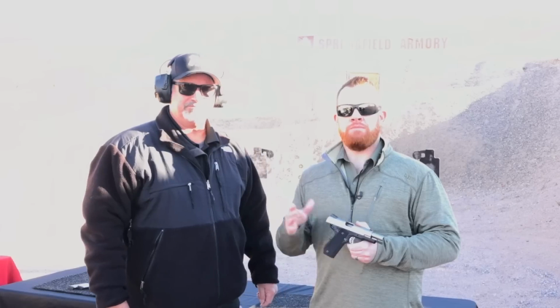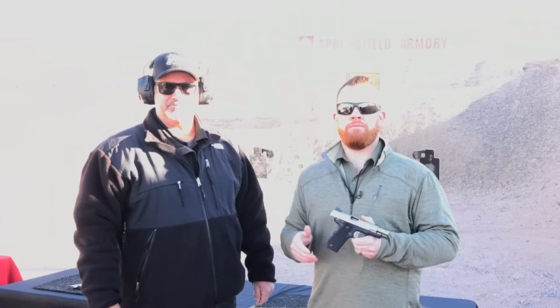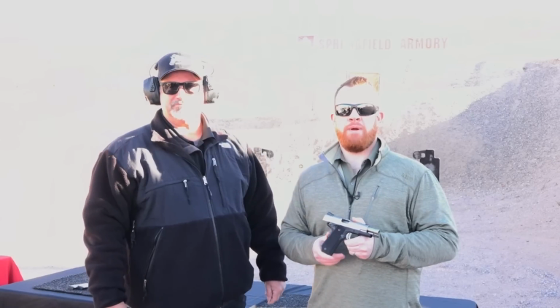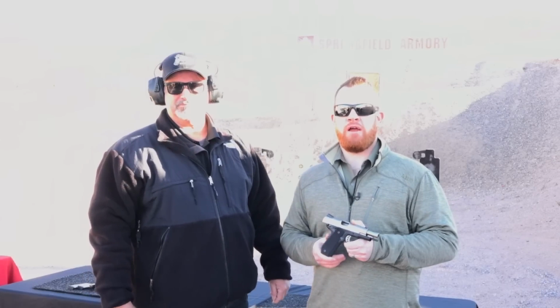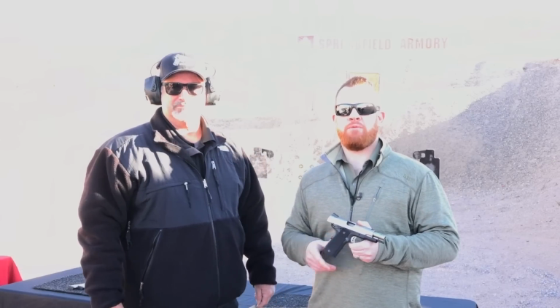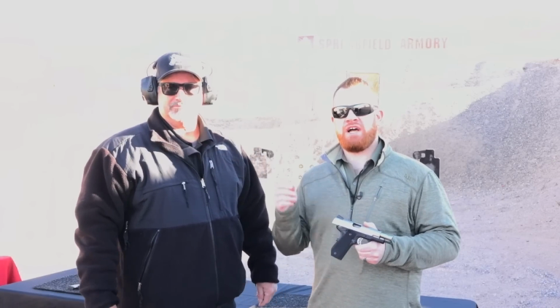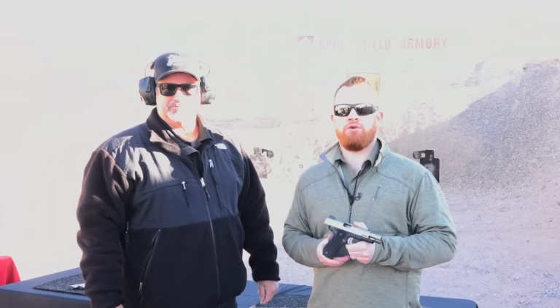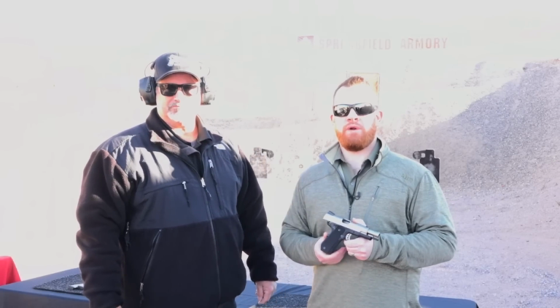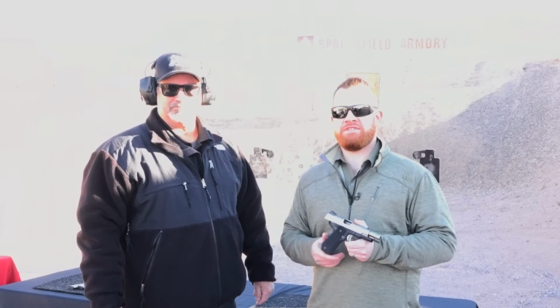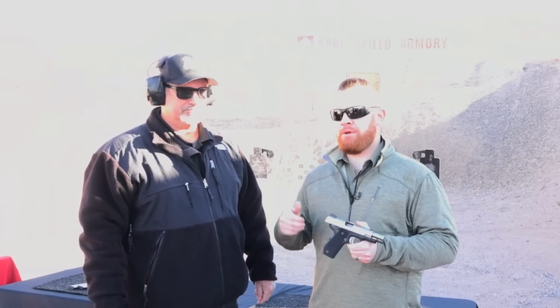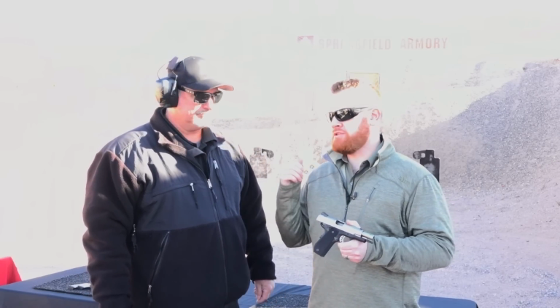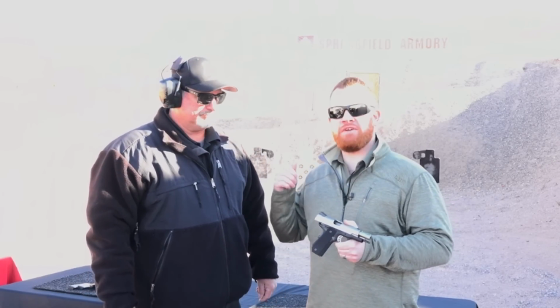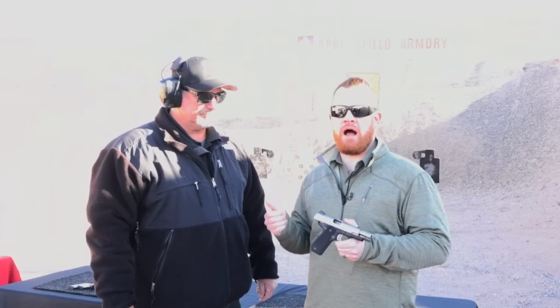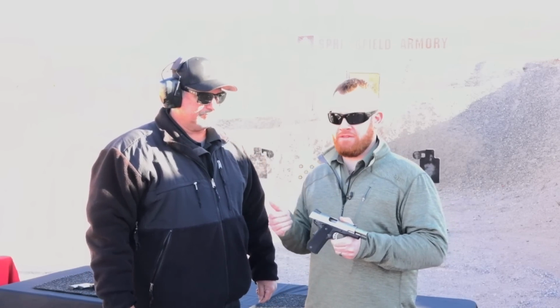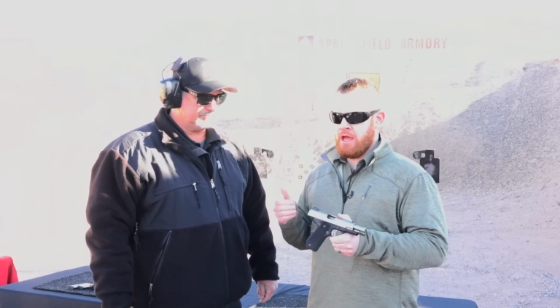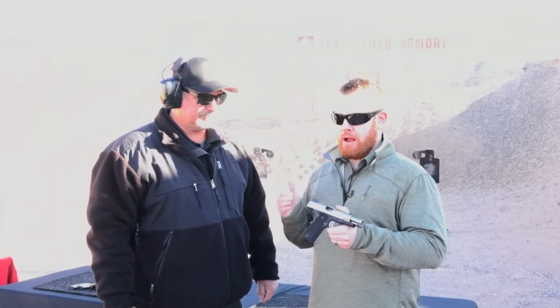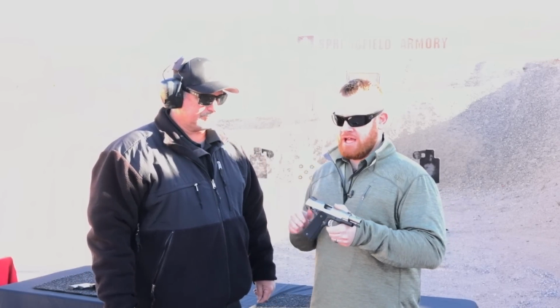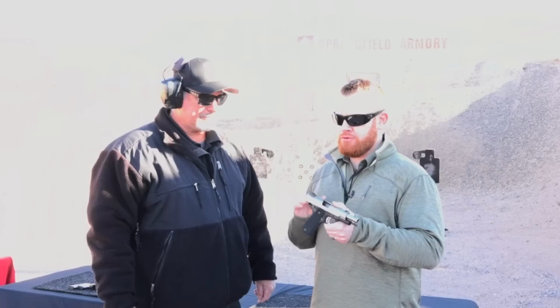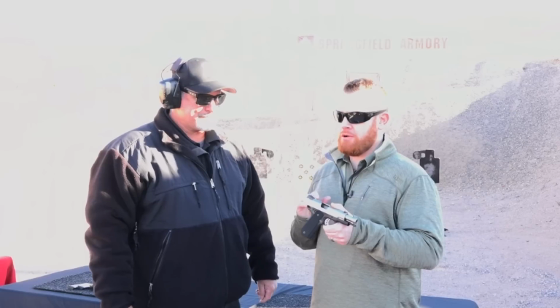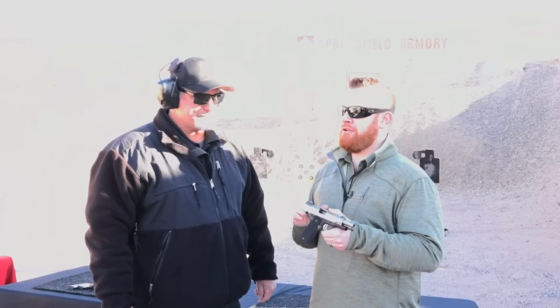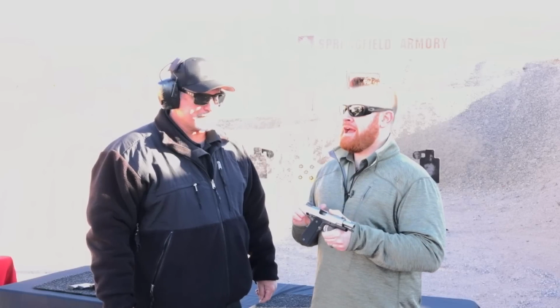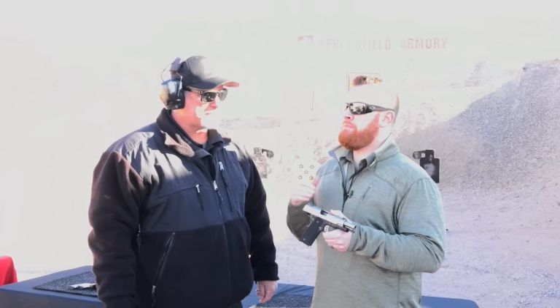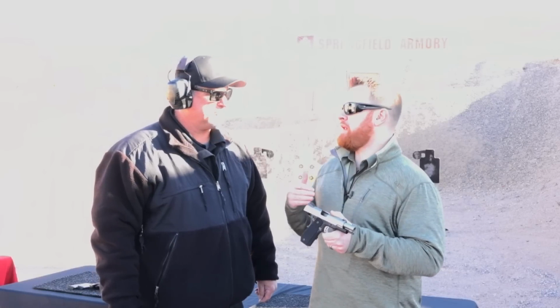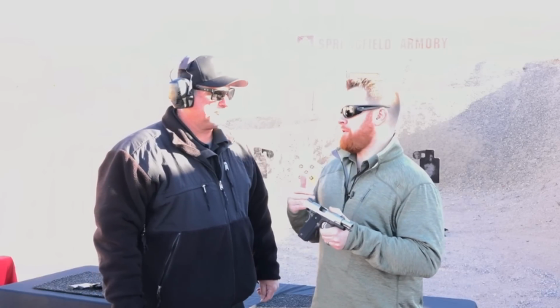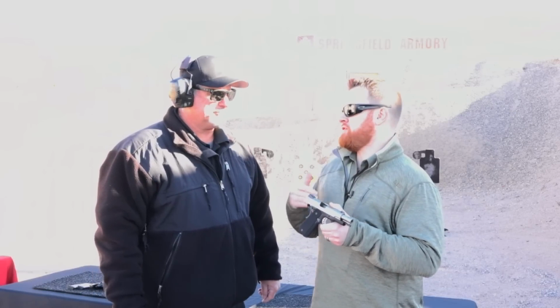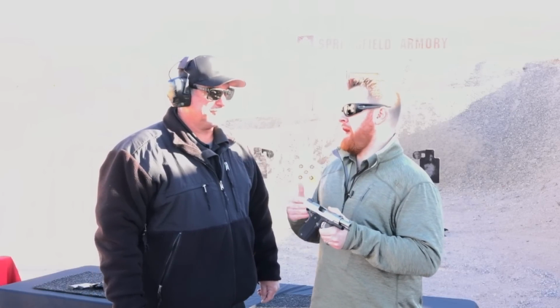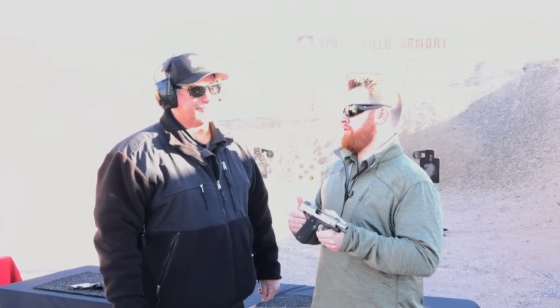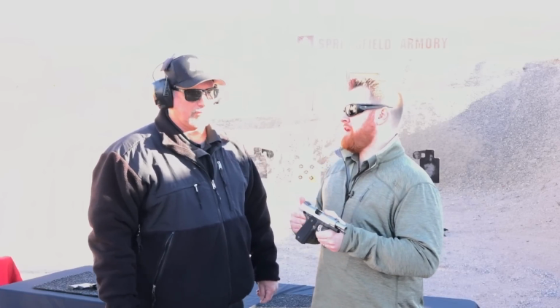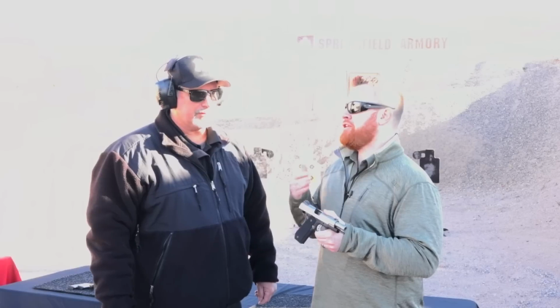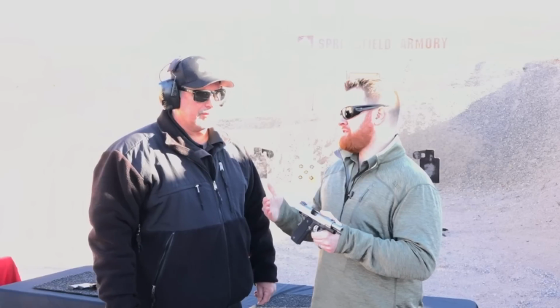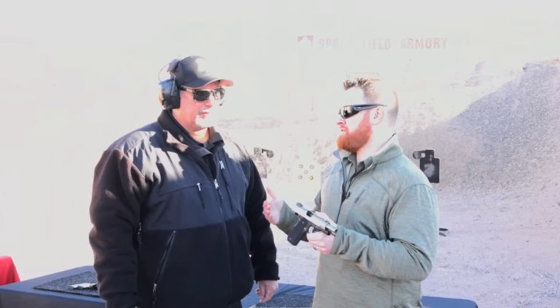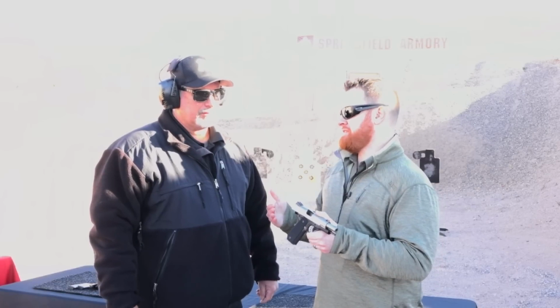I'm Joe Curtinbach with American Rifleman. We're at SHOT Show 2017. I'm here with Springfield's Rob Latham. Rob, there's a lot of people who talk about the best way to grip a gun to shoot accurately, and I know you have some thoughts on this.